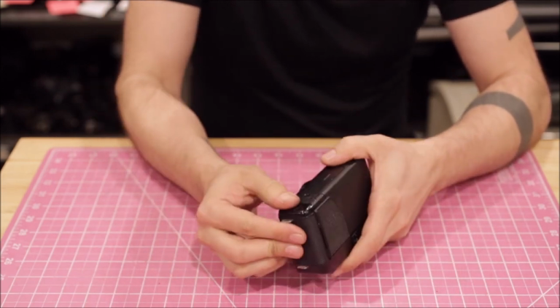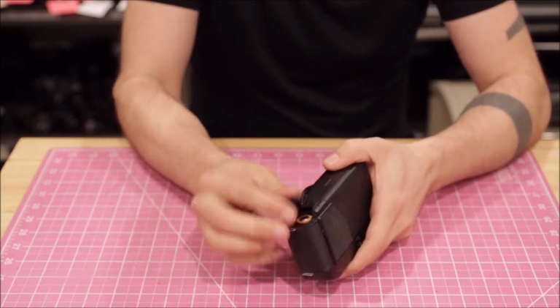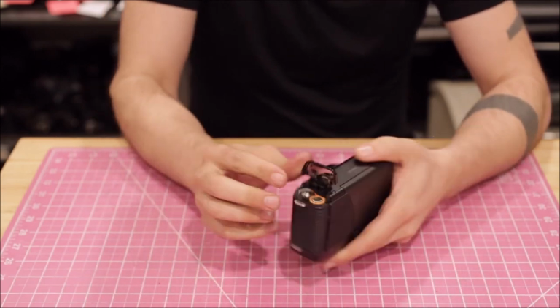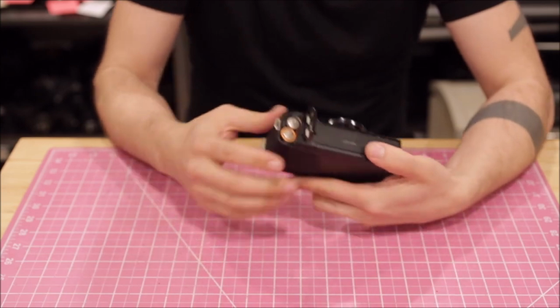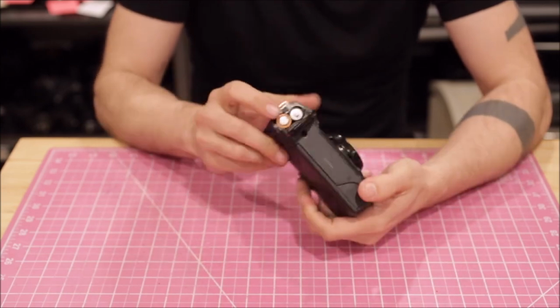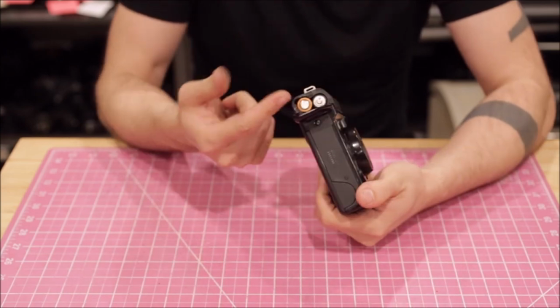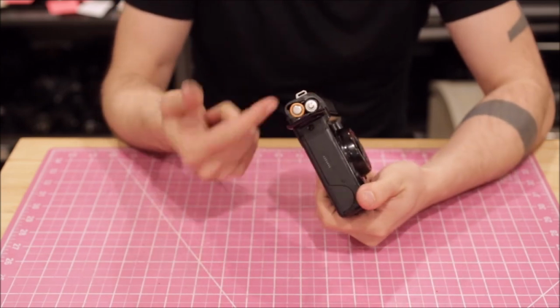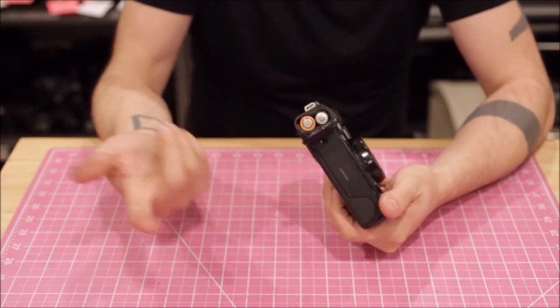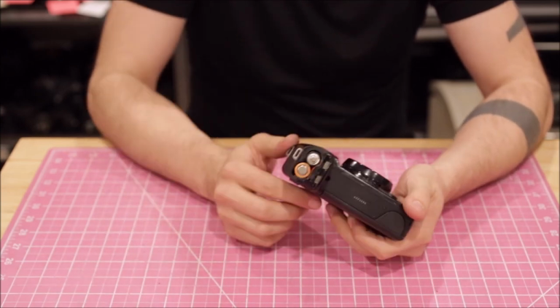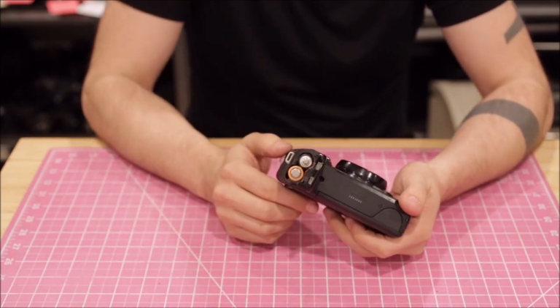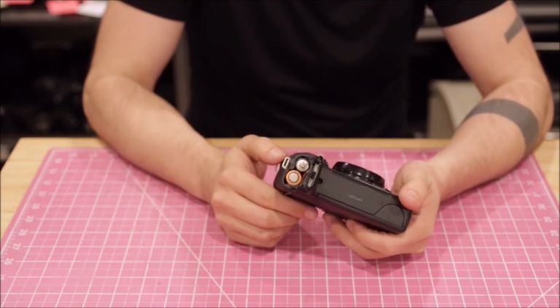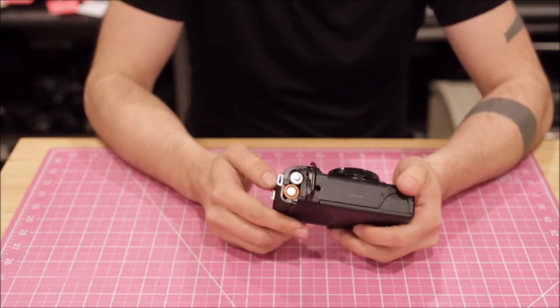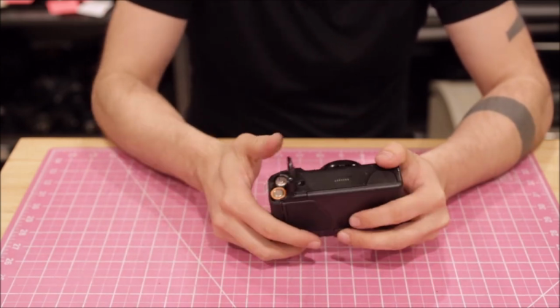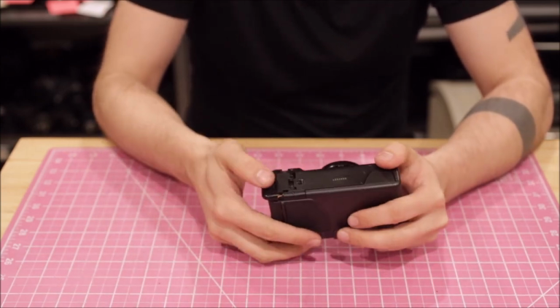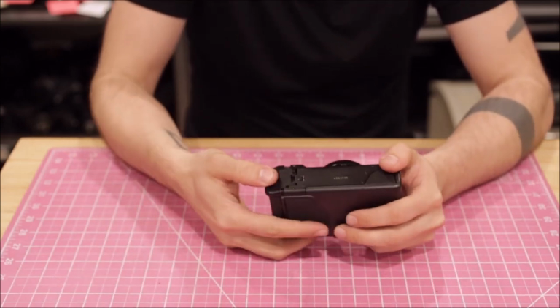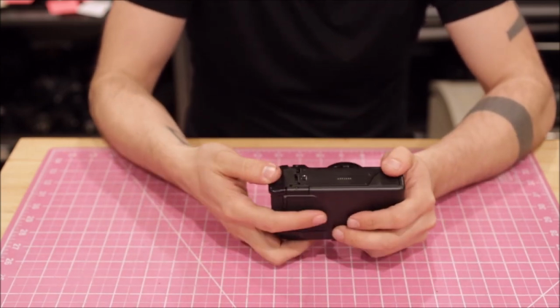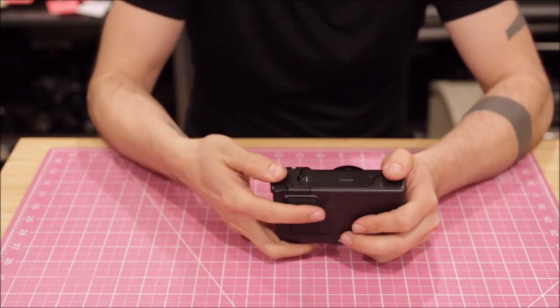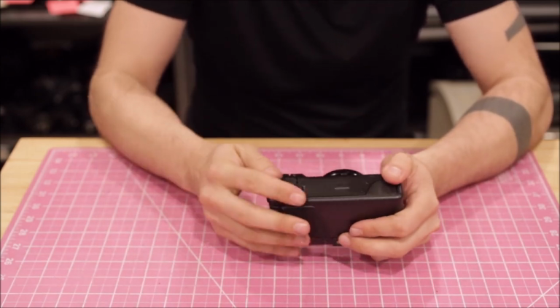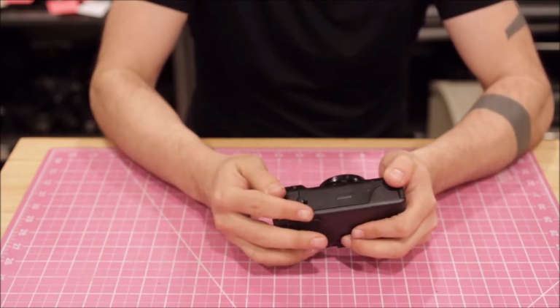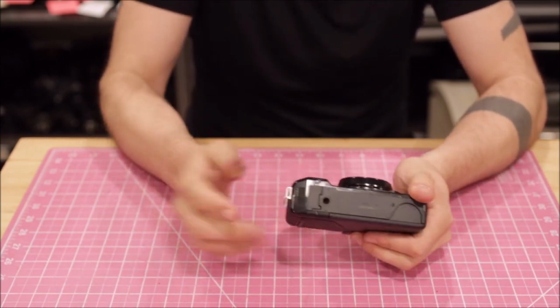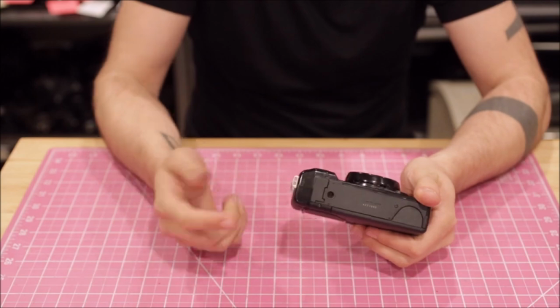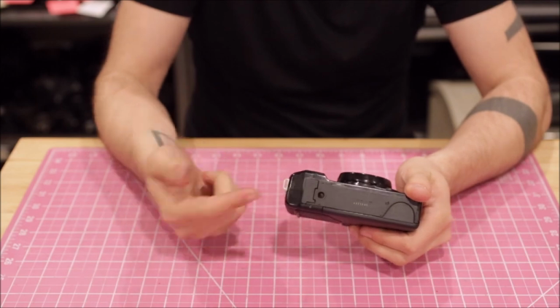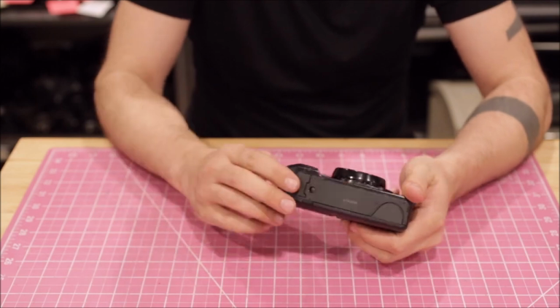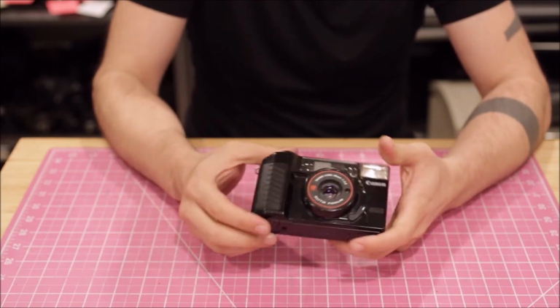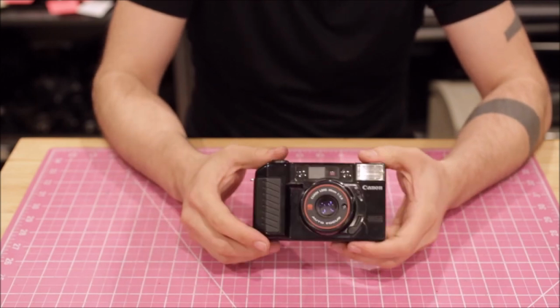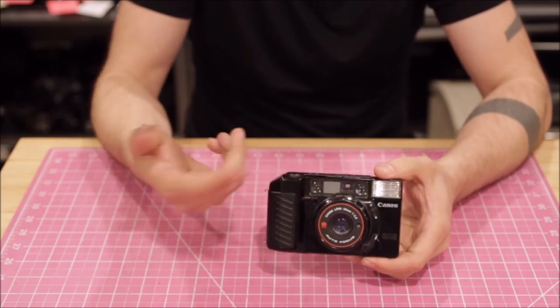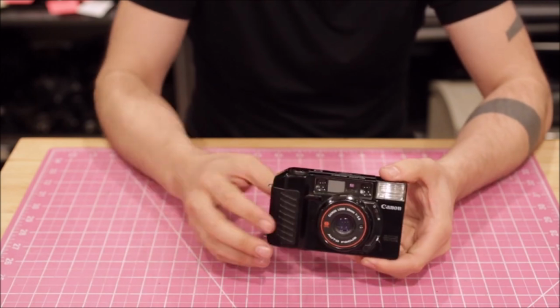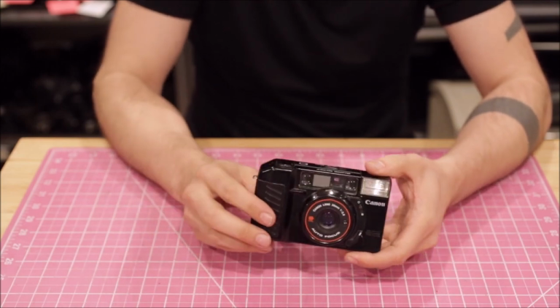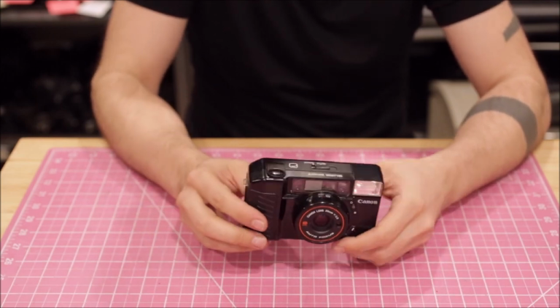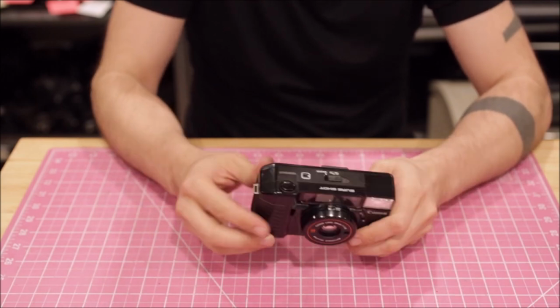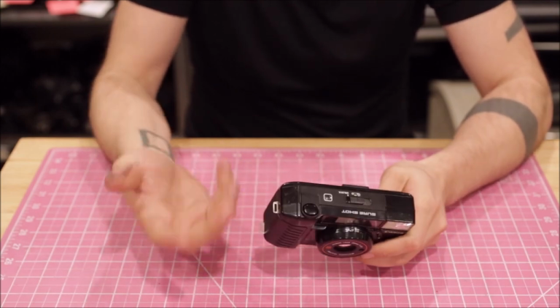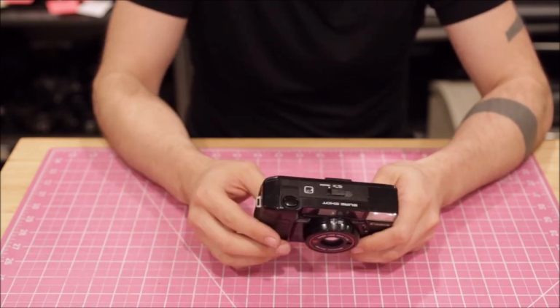Another thing is this camera uses AA batteries instead of the CR123 that's on the Yashica T4. So much easier to find, more convenient to carry spares, rechargeables. Just simple.